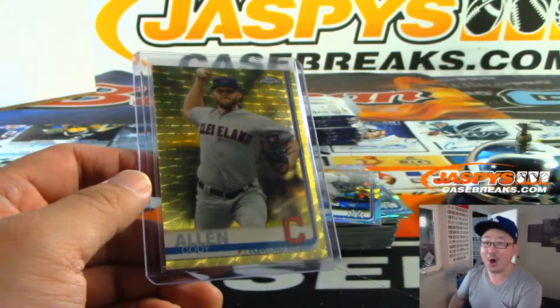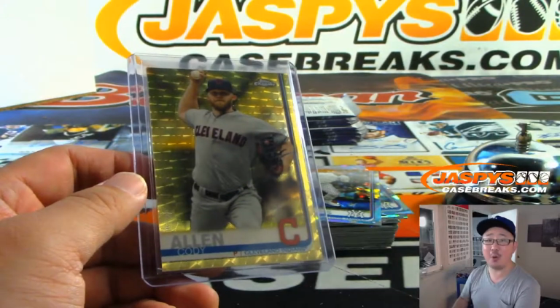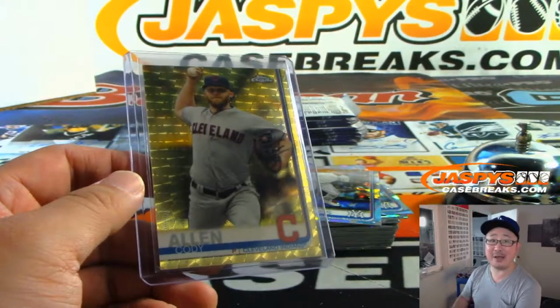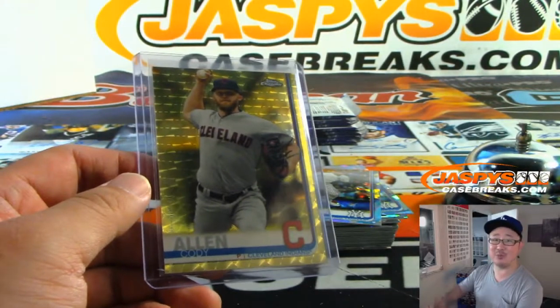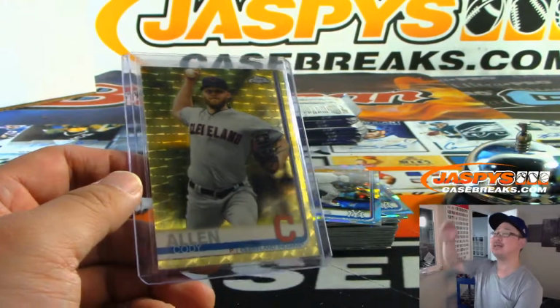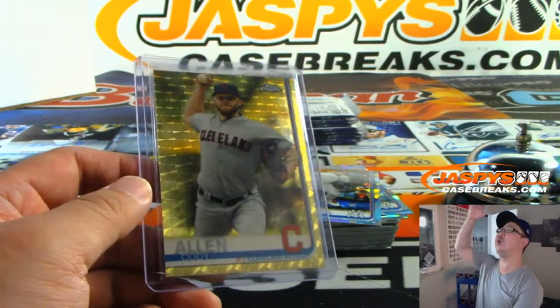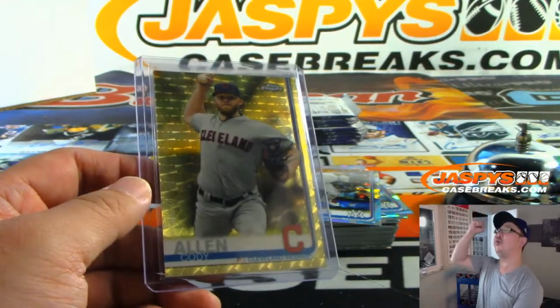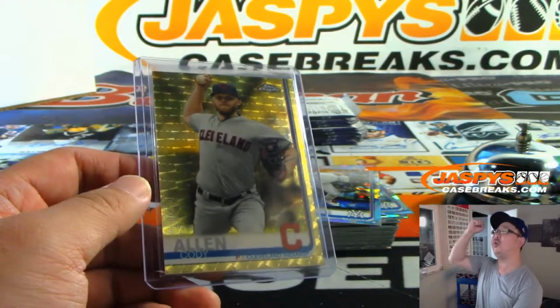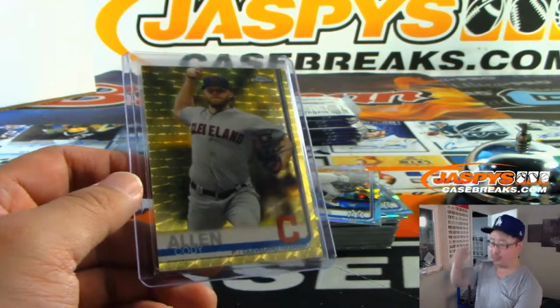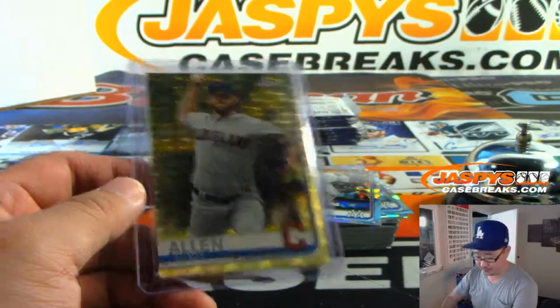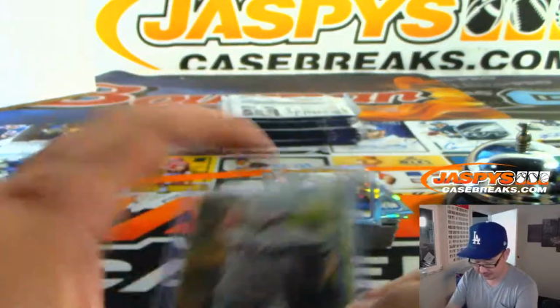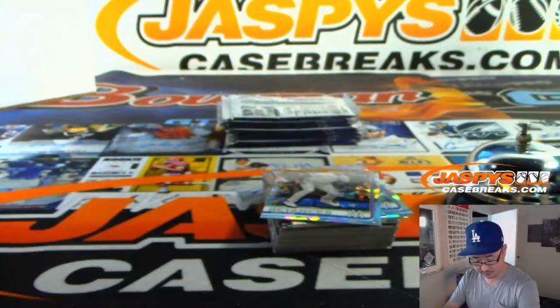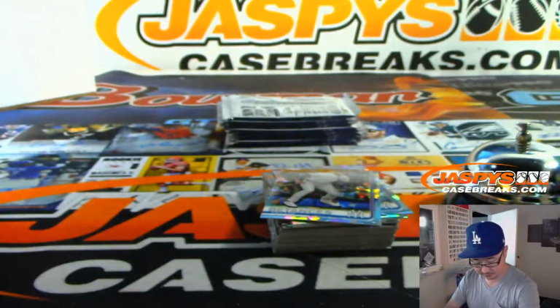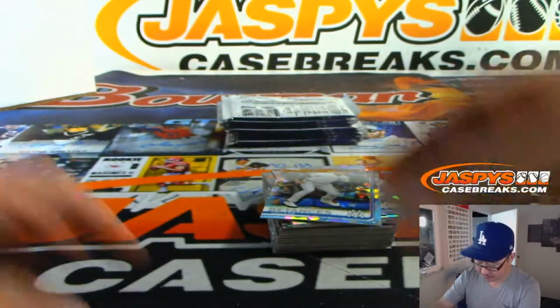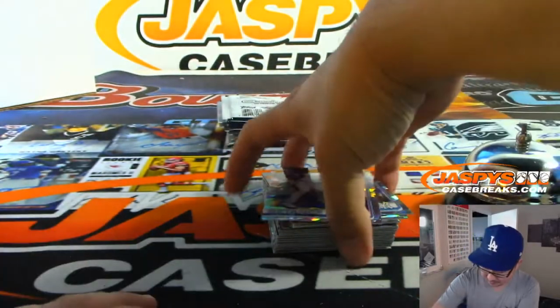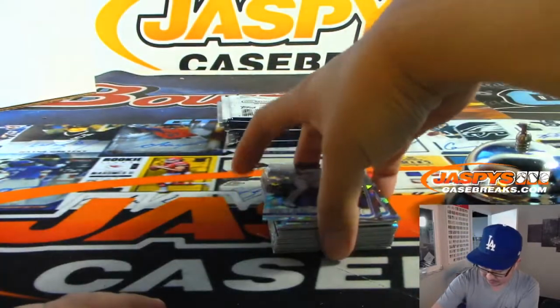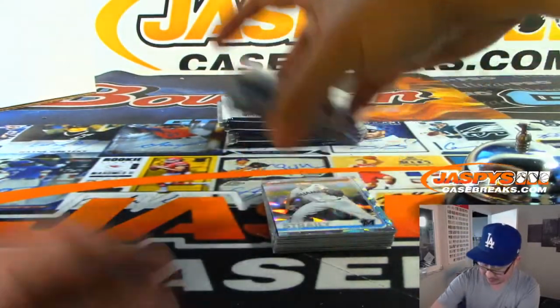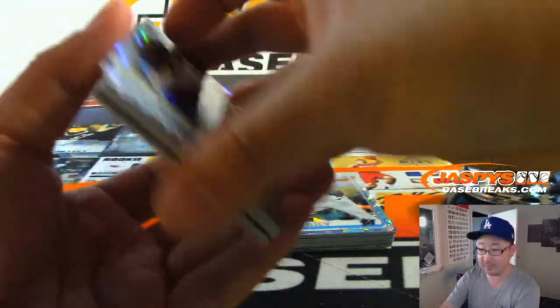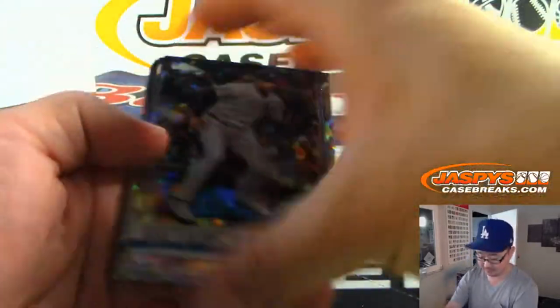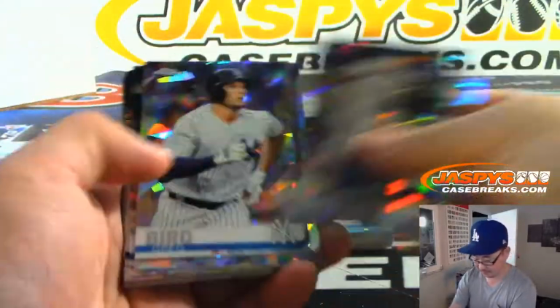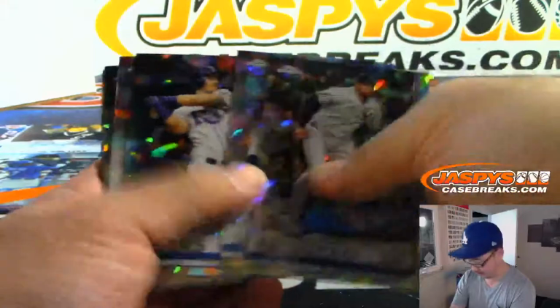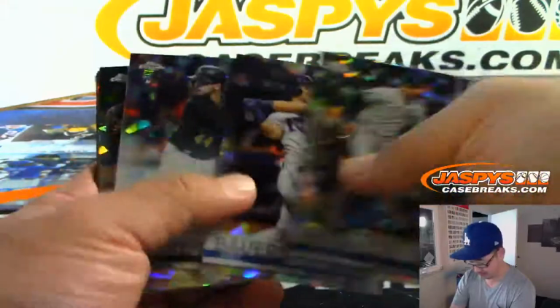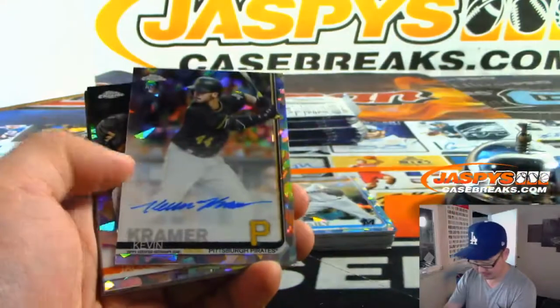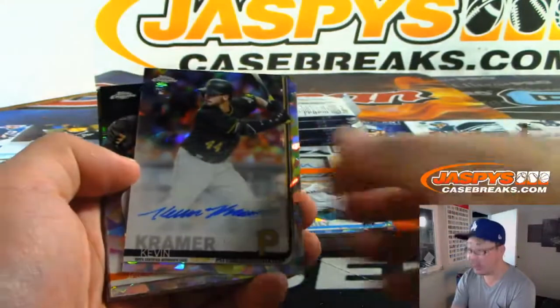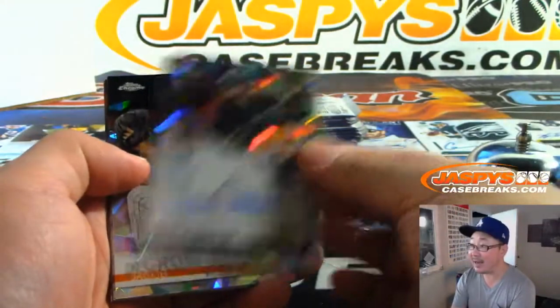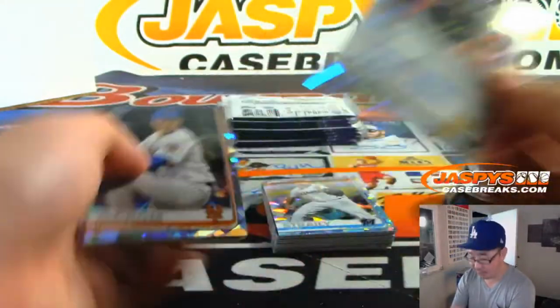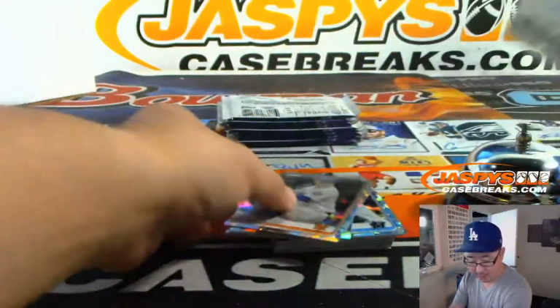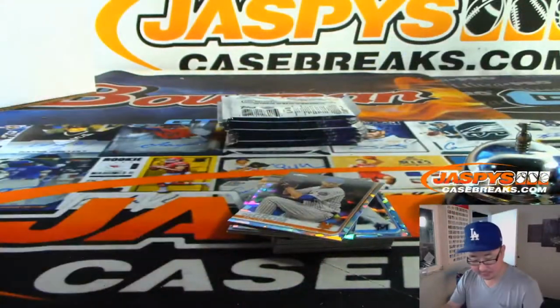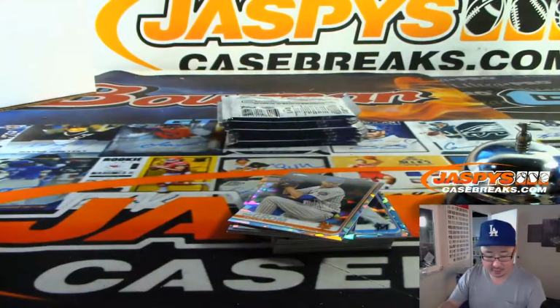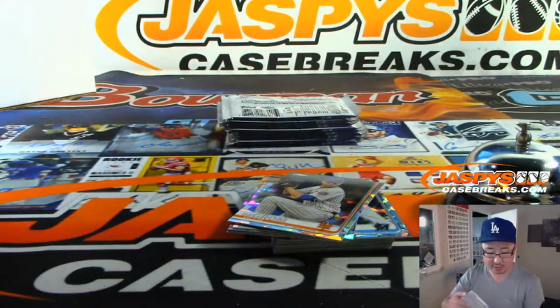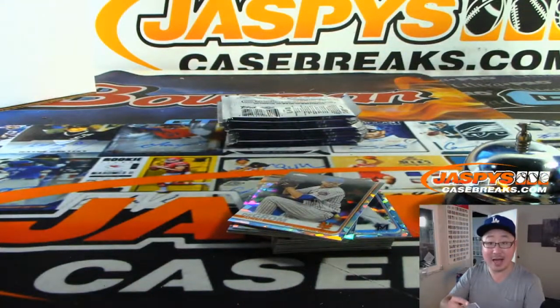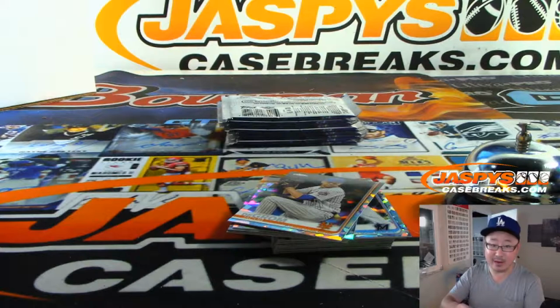All aboard the Big Hit Express! And Kevin Kramer — Bucko's Don Rabb with the Pirates.